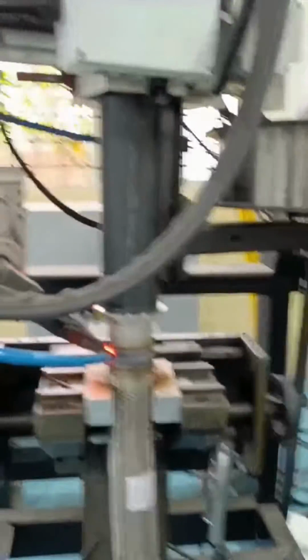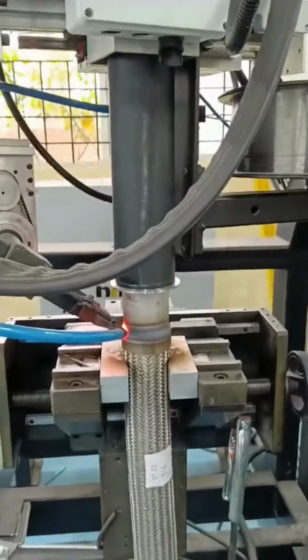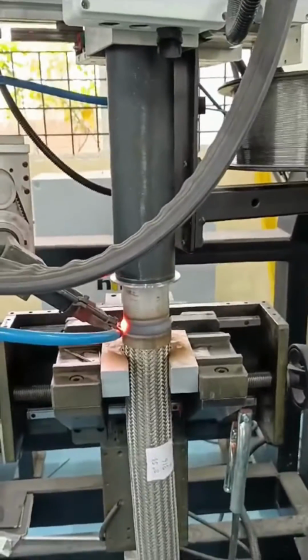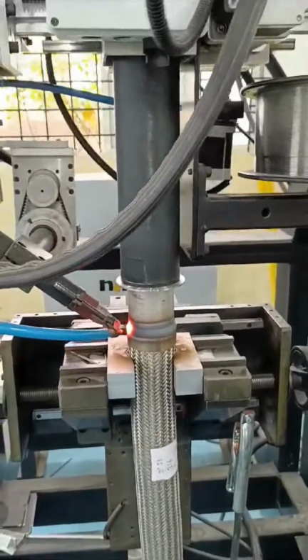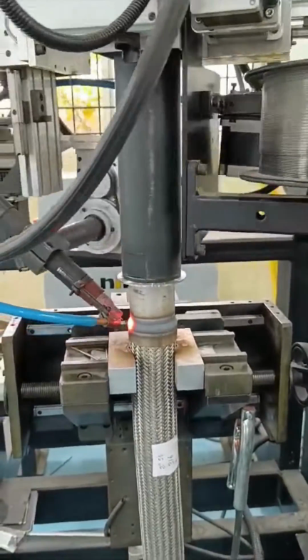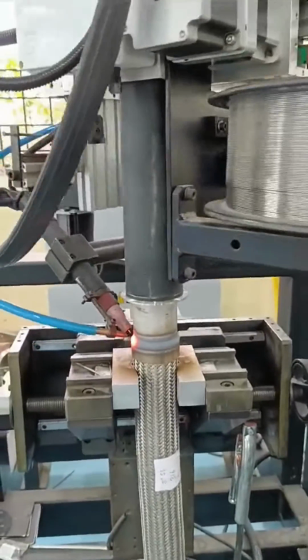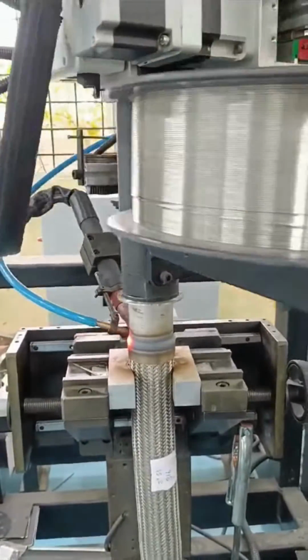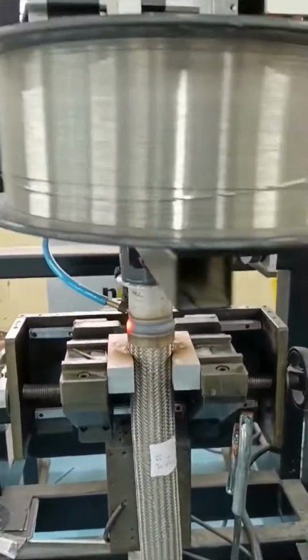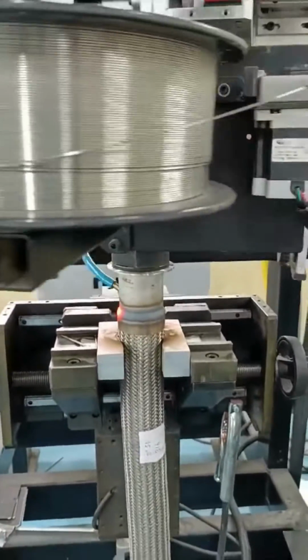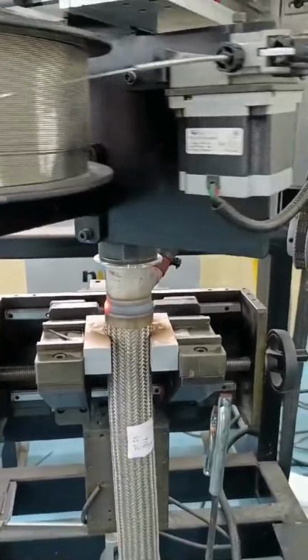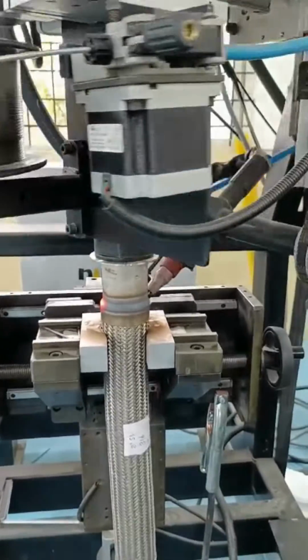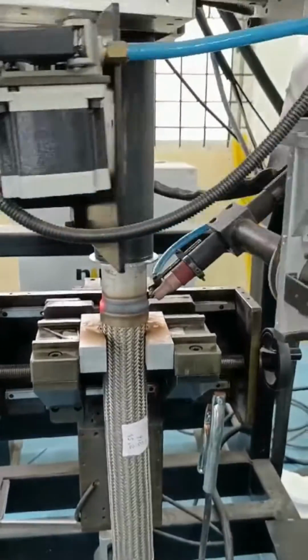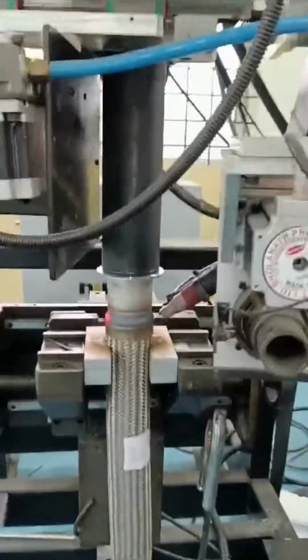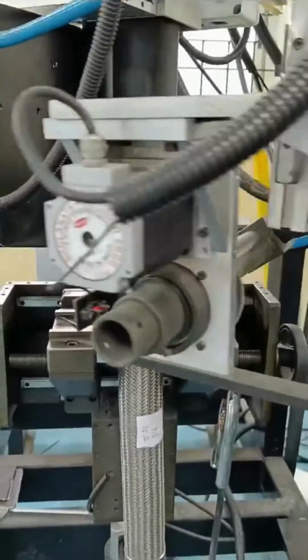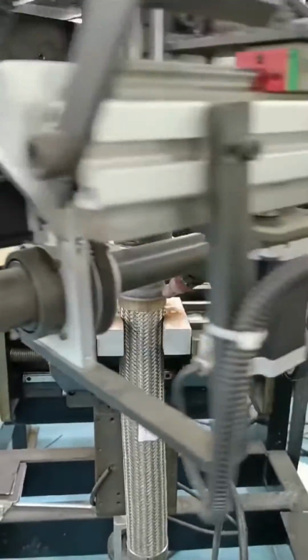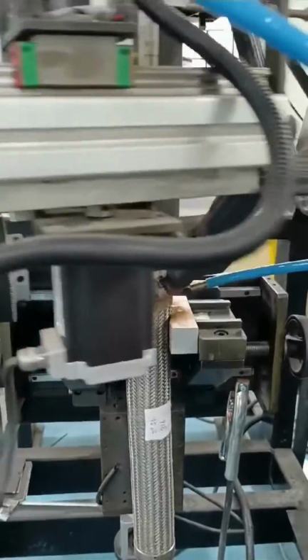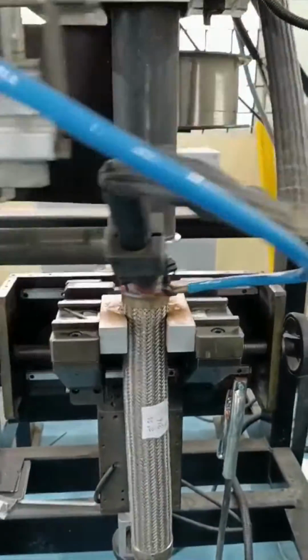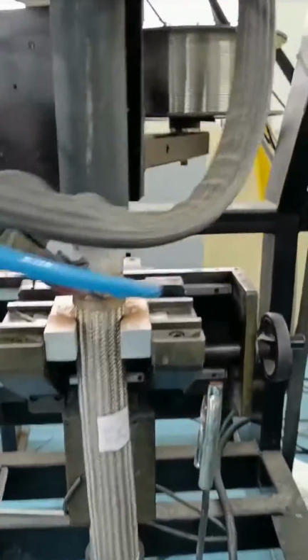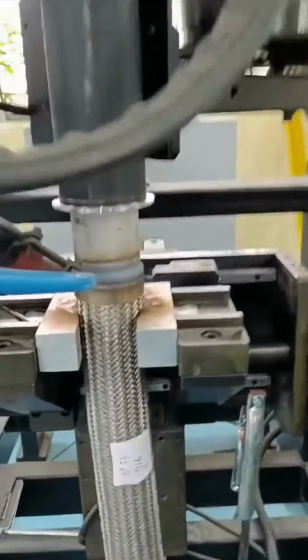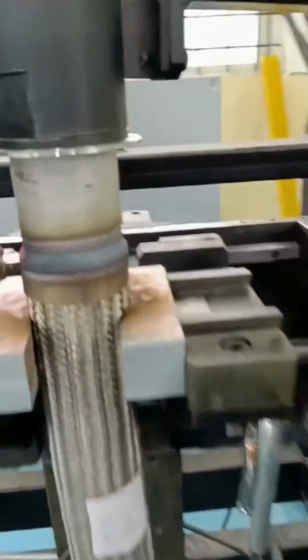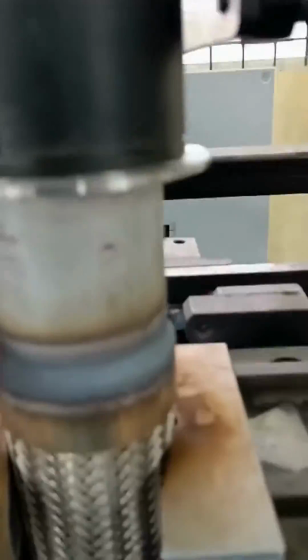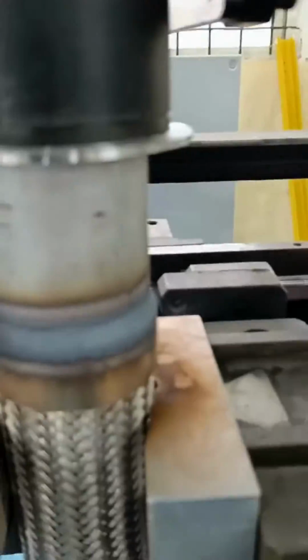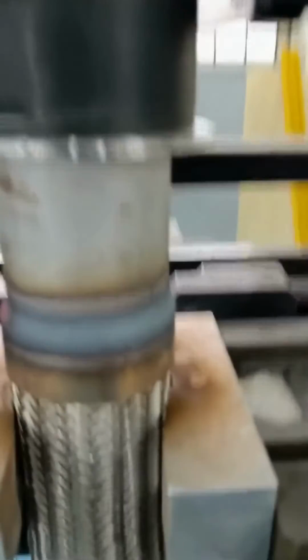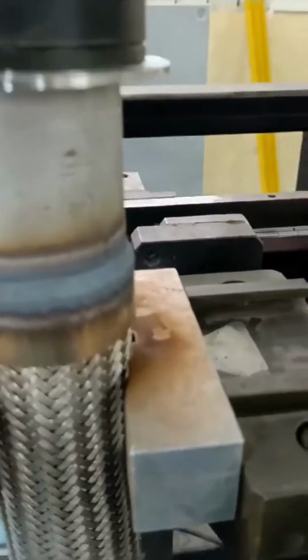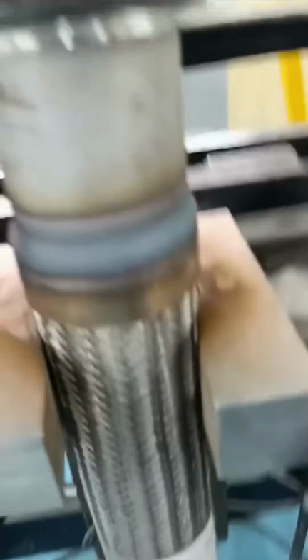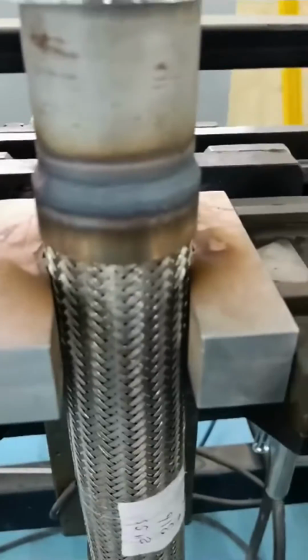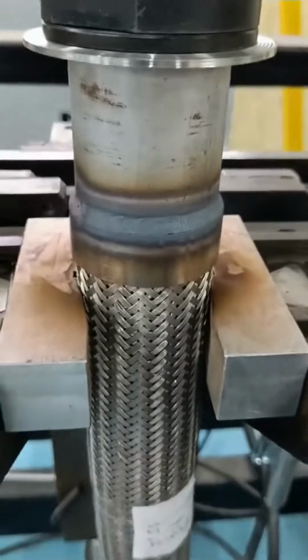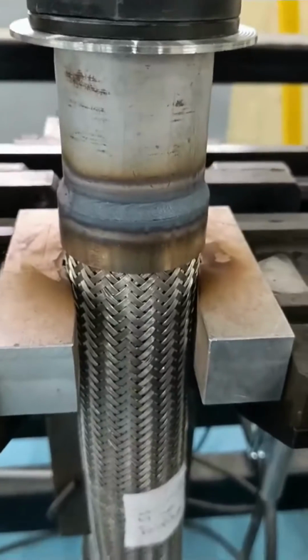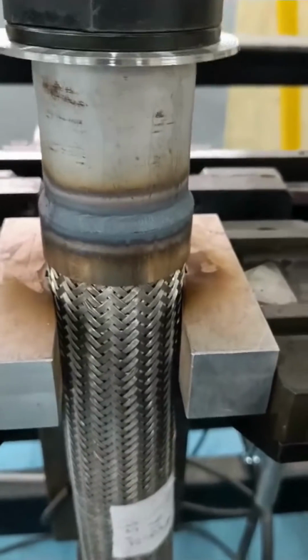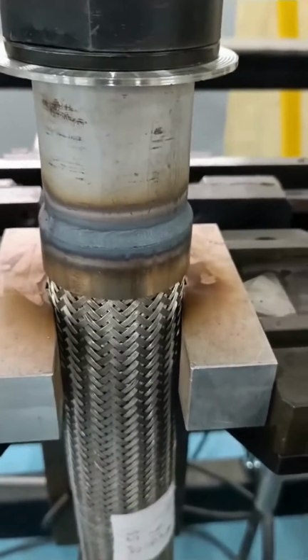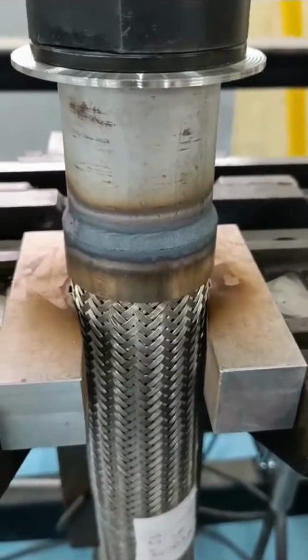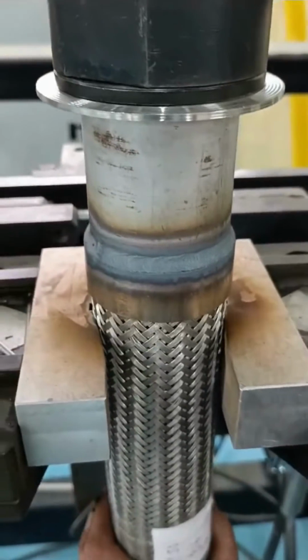But what truly sets us apart is our commitment to simplicity. Designed with user experience in mind, our intuitive interface empowers operators to effortlessly program and monitor the welding process, reducing downtime and increasing productivity.